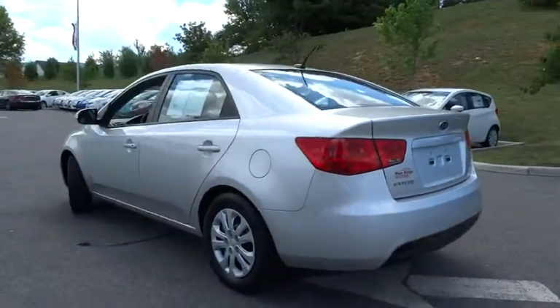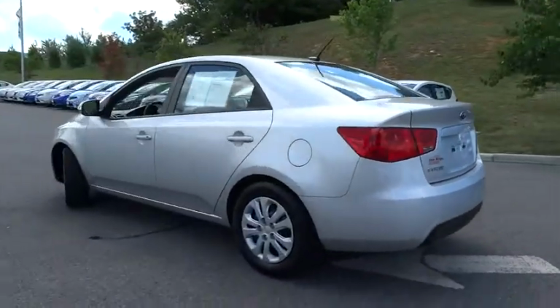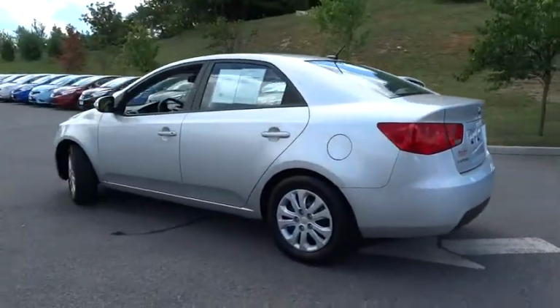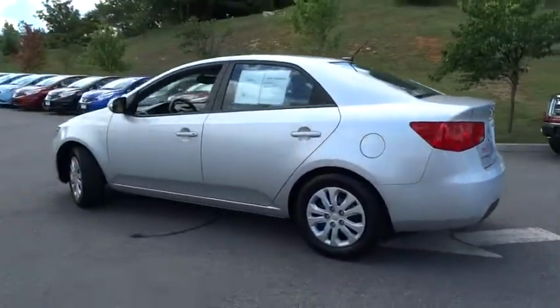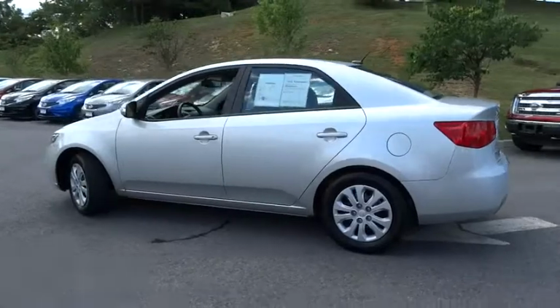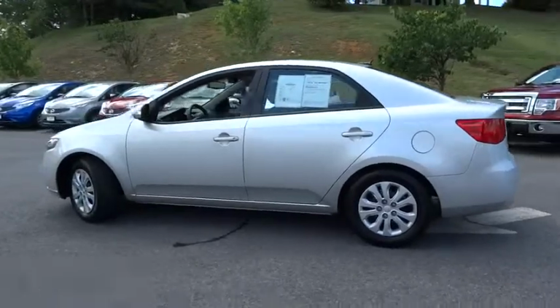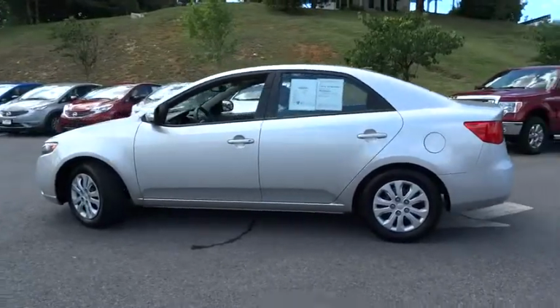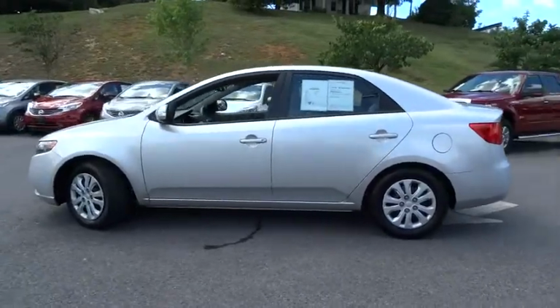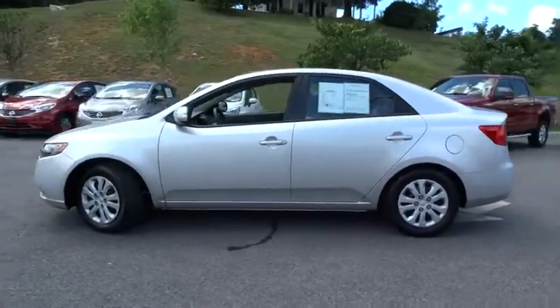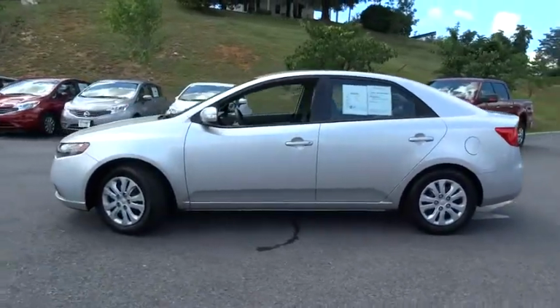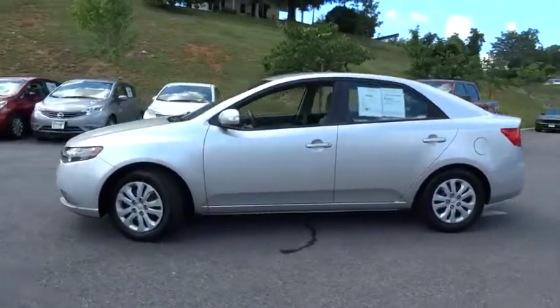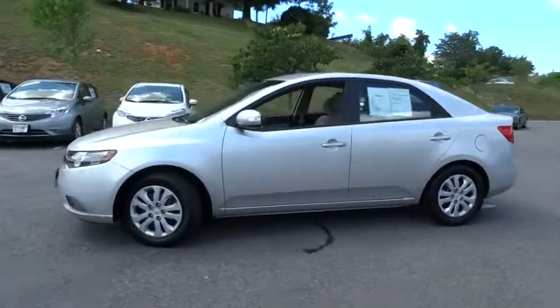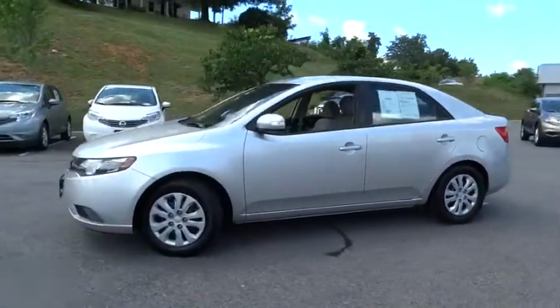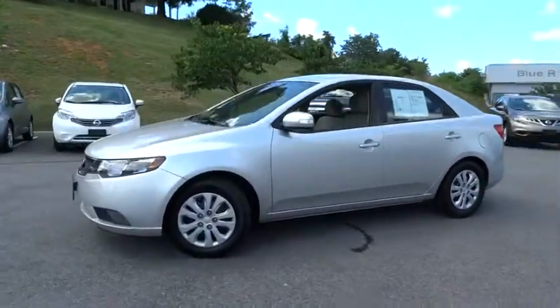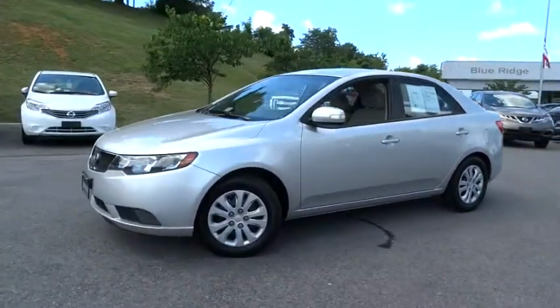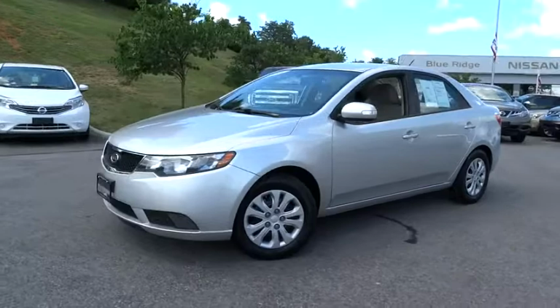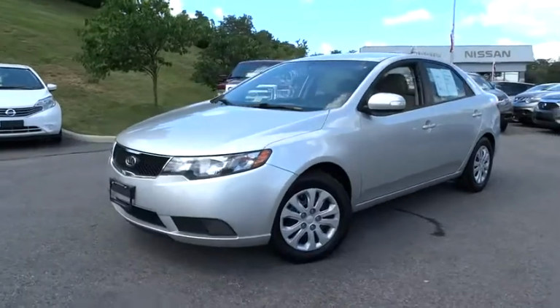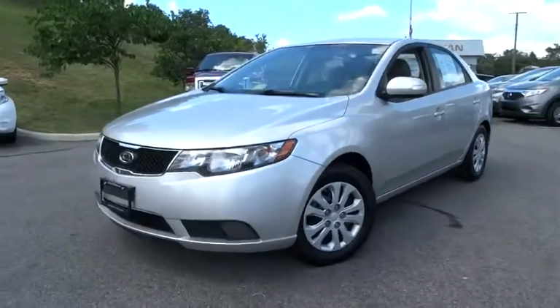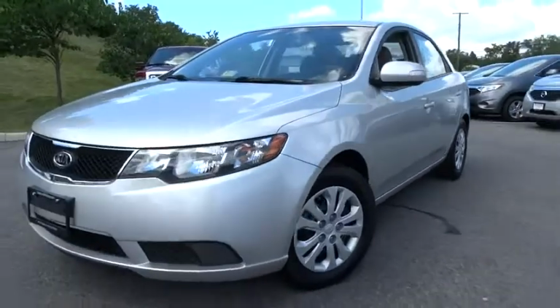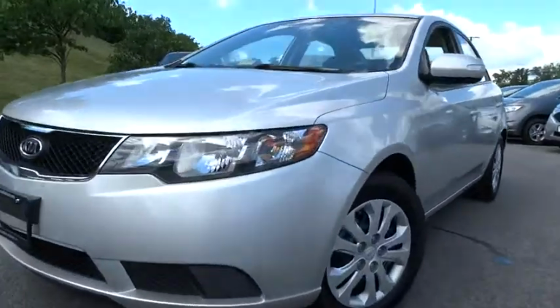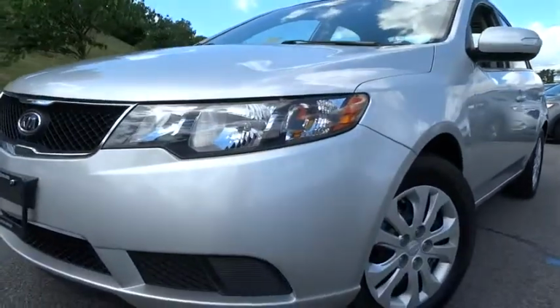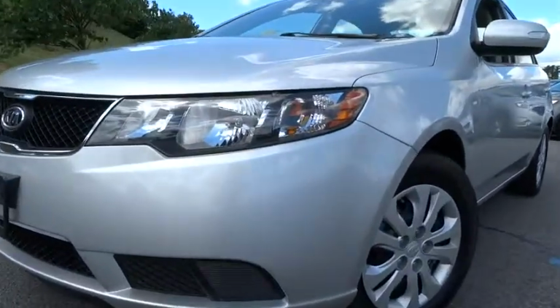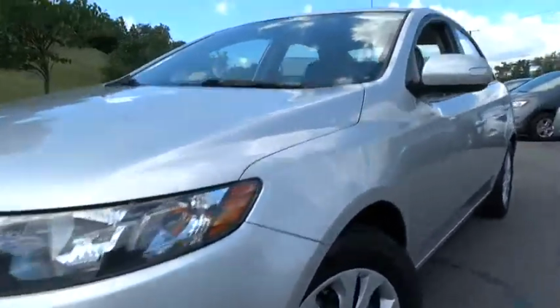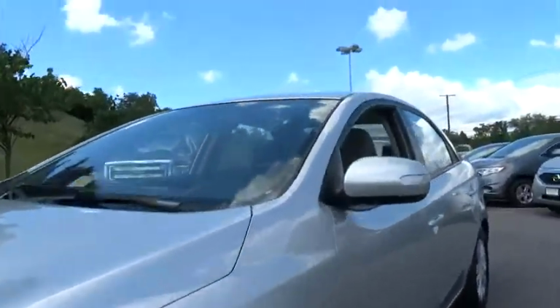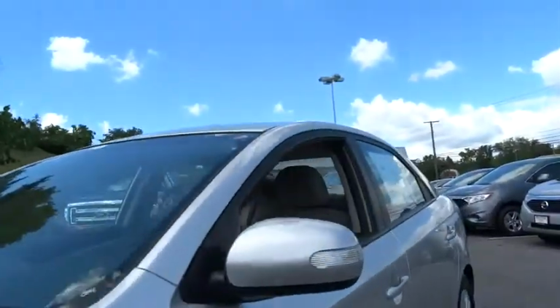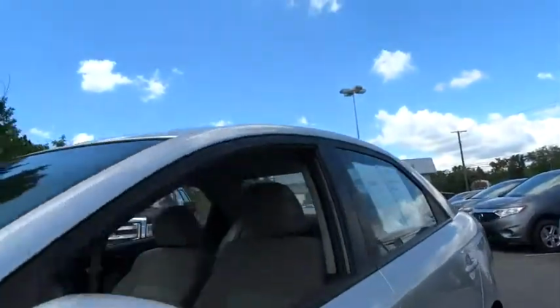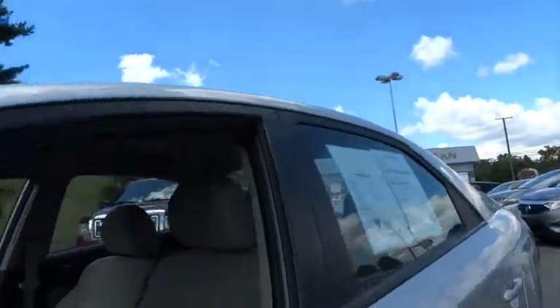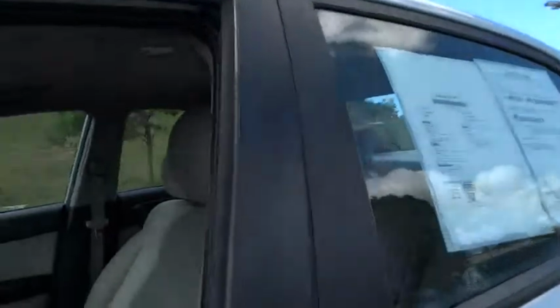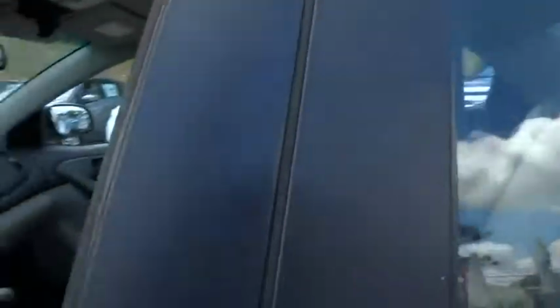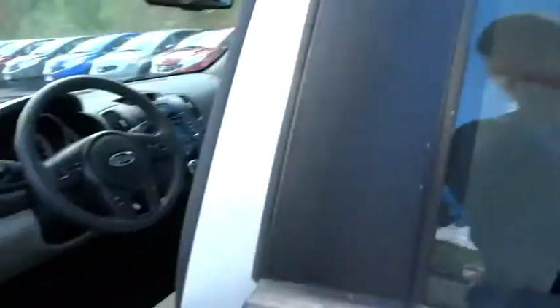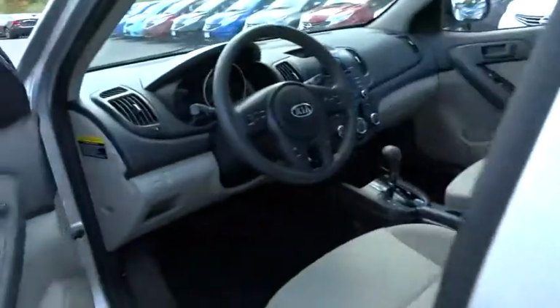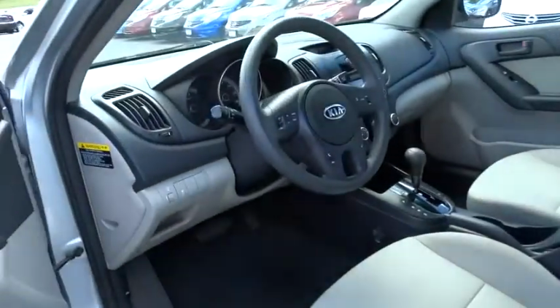Keyless entry, stability control, traction control, anti-lock braking system, steering wheel audio controls, Bluetooth, driver airbag, adjustable steering wheel, power steering, four-wheel disc brakes, cruise control.